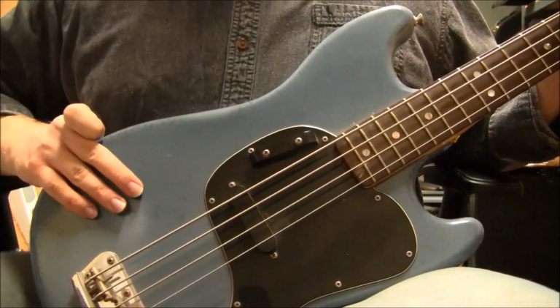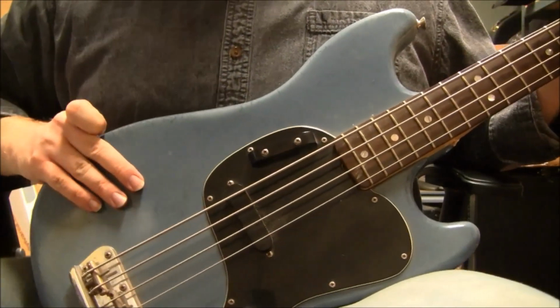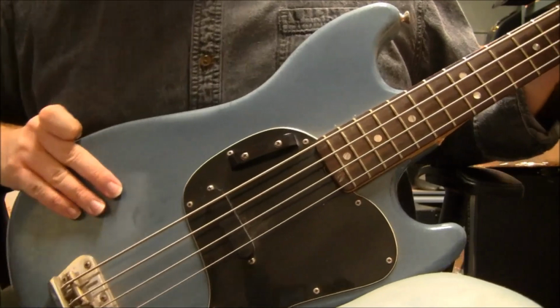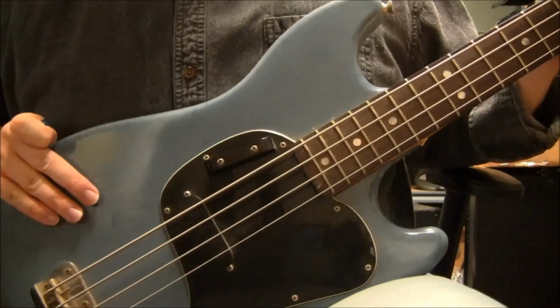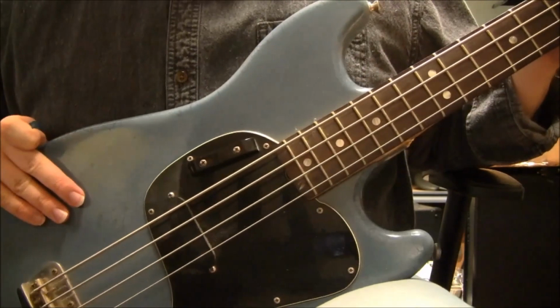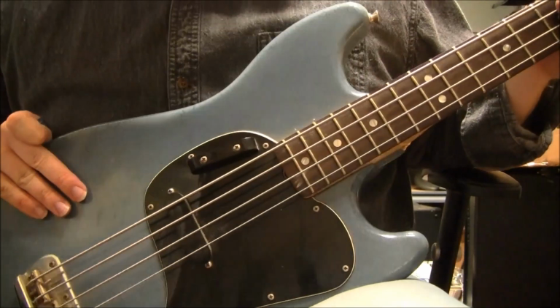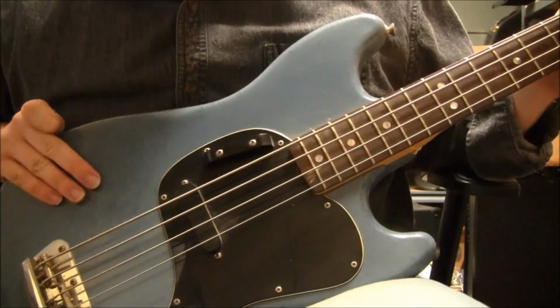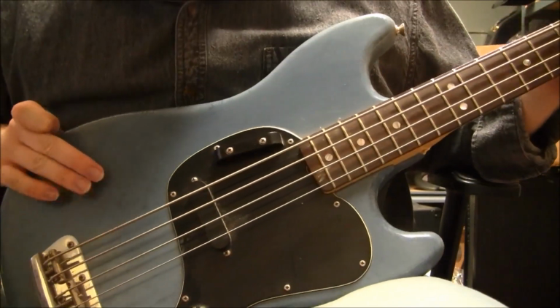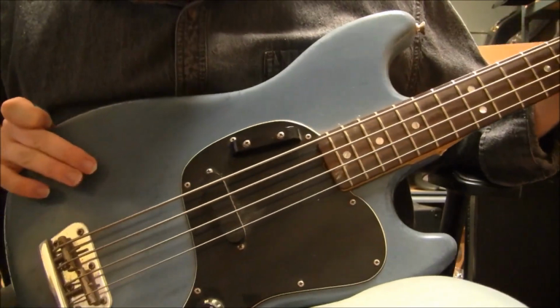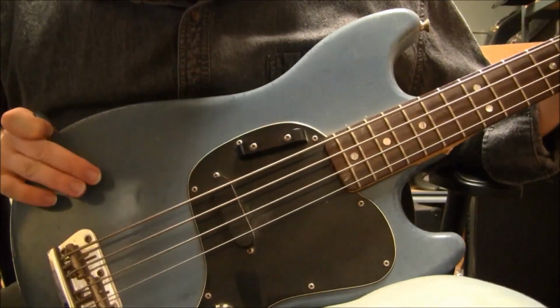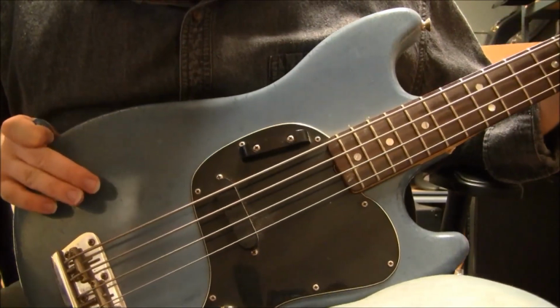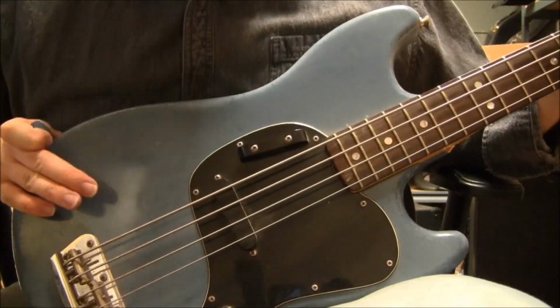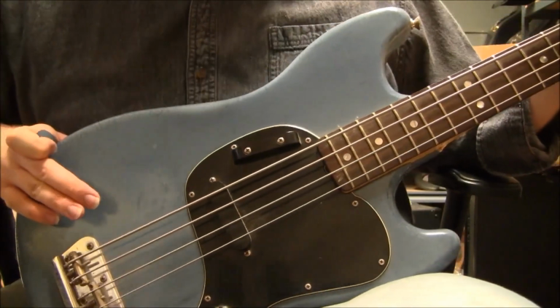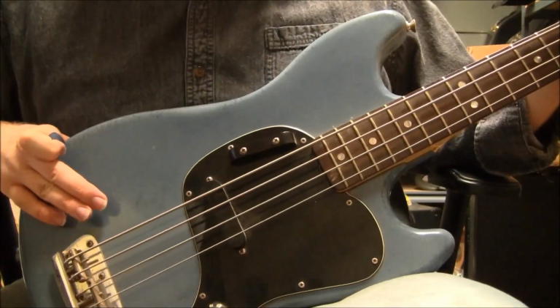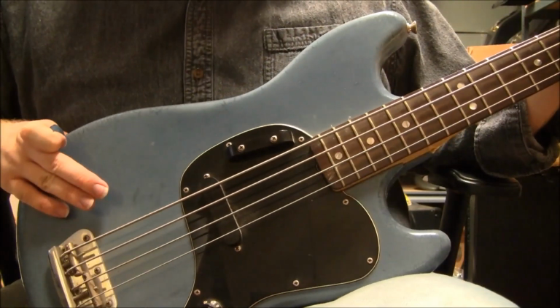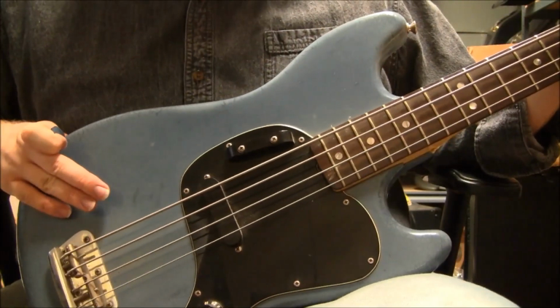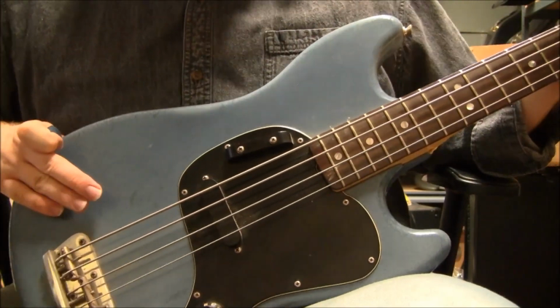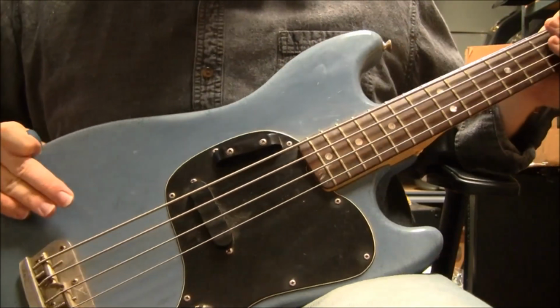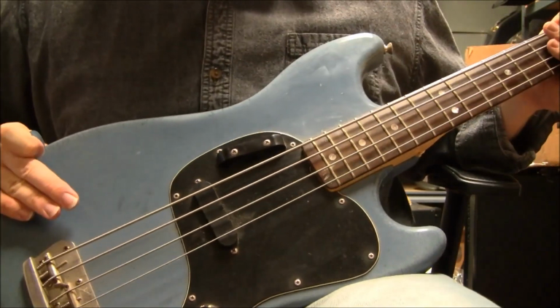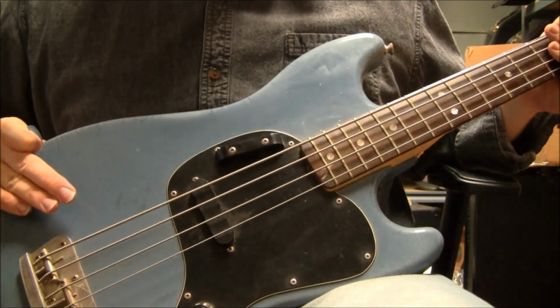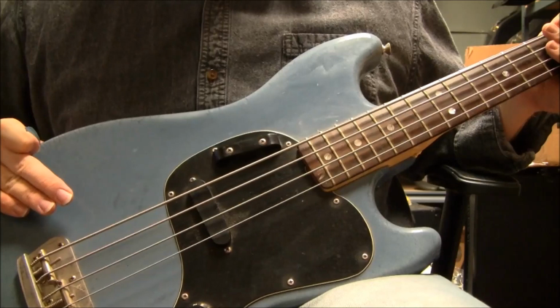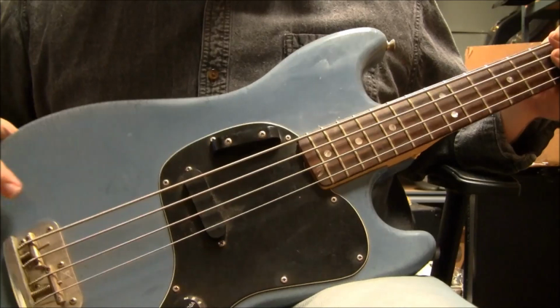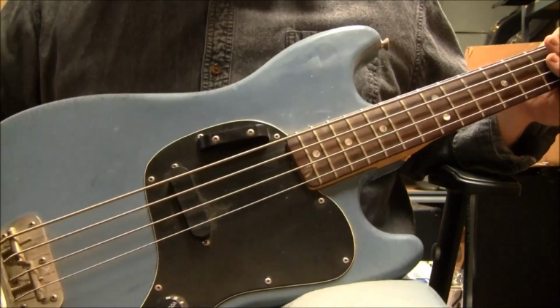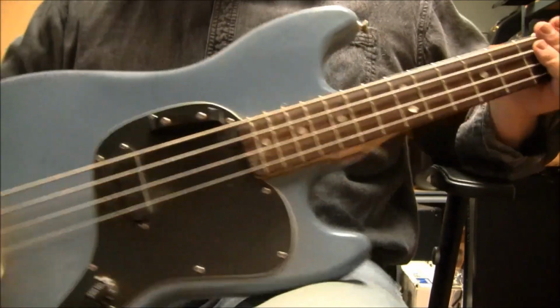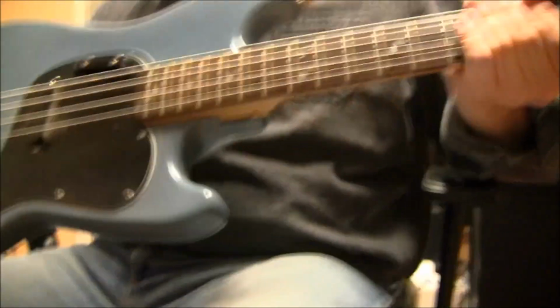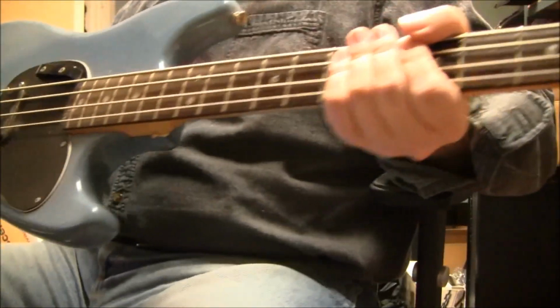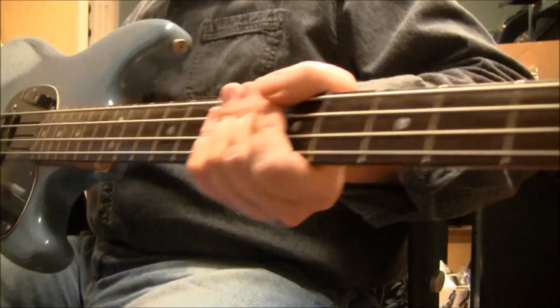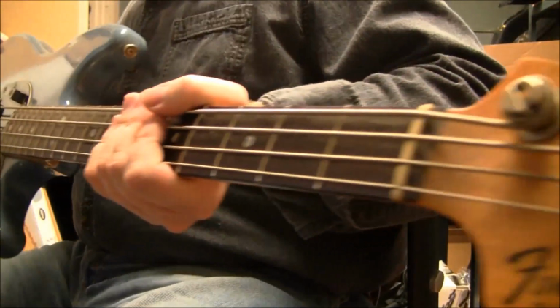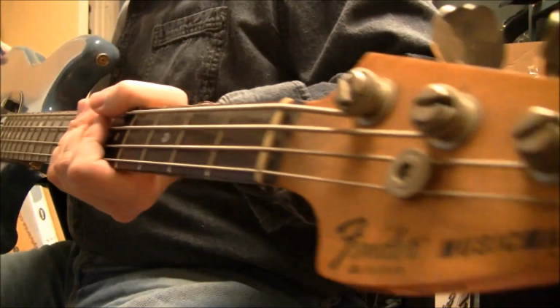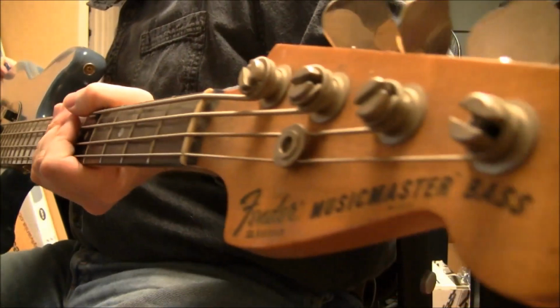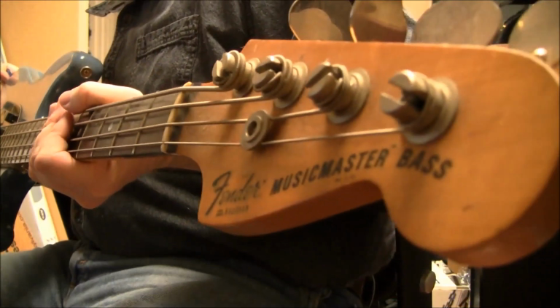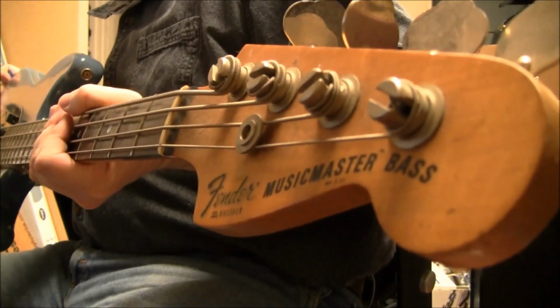Hello folks, this is Sam of B-Sharp Guitars. With me today is a 1978 Fender Music Master Bass.